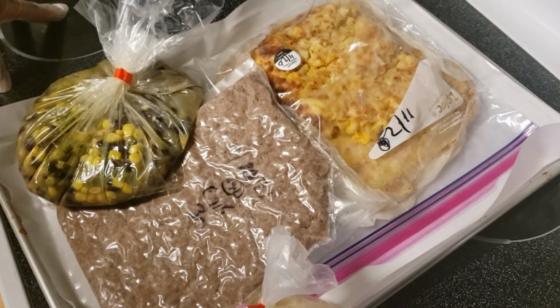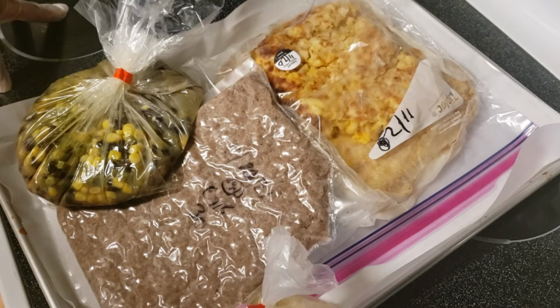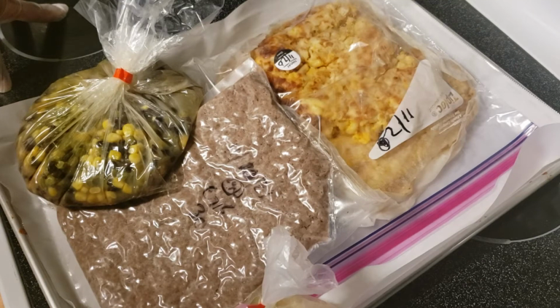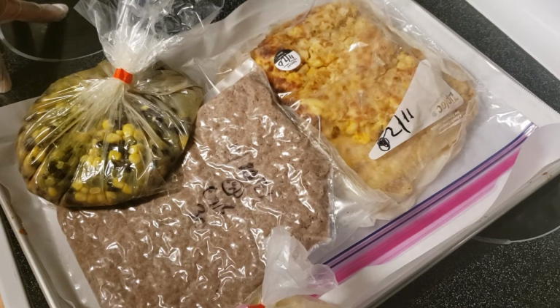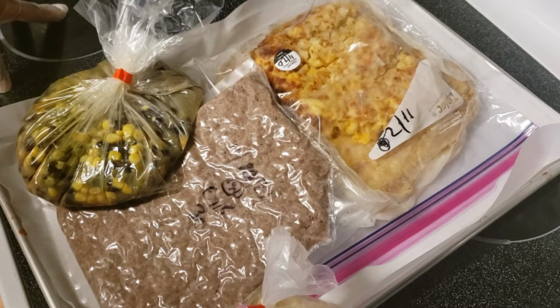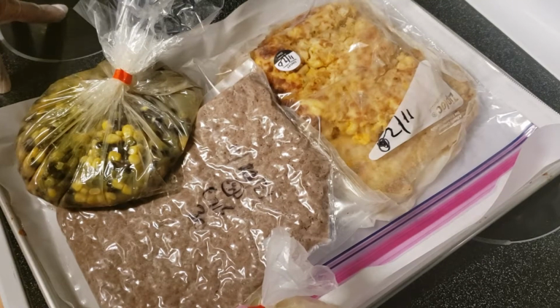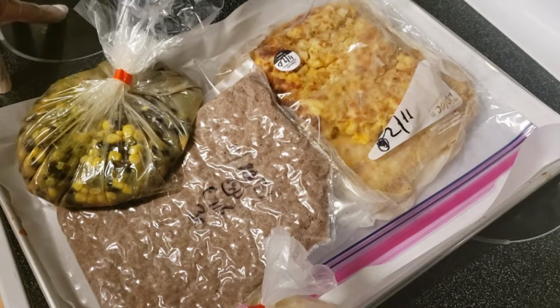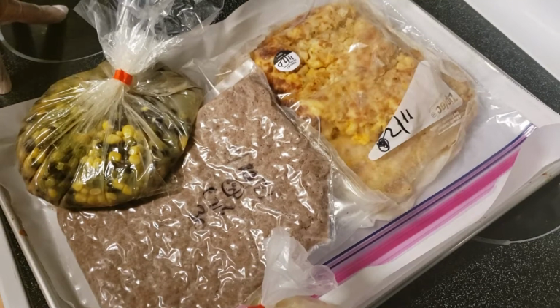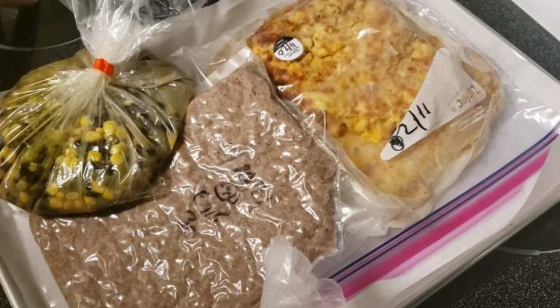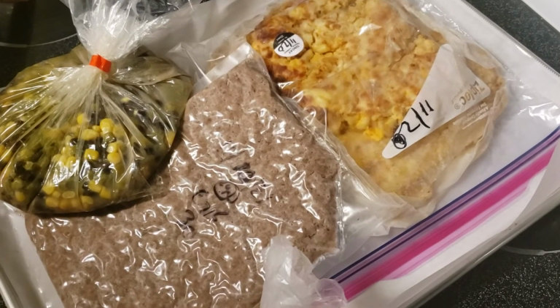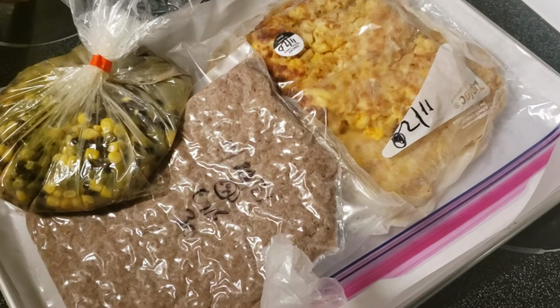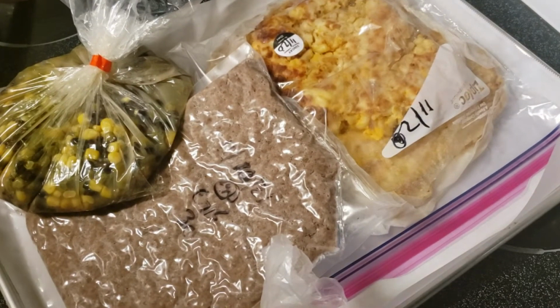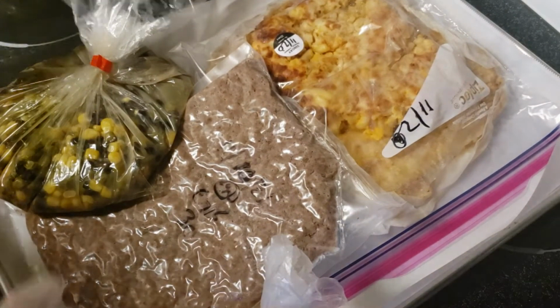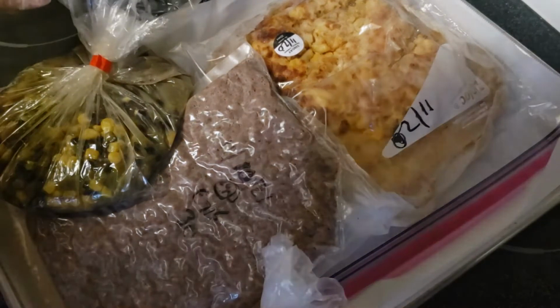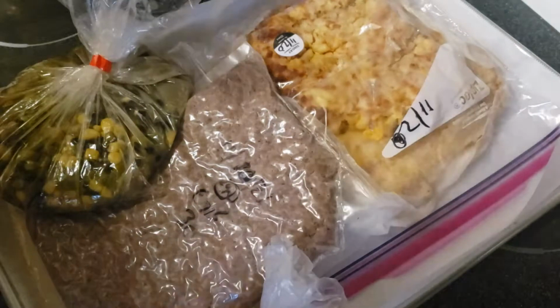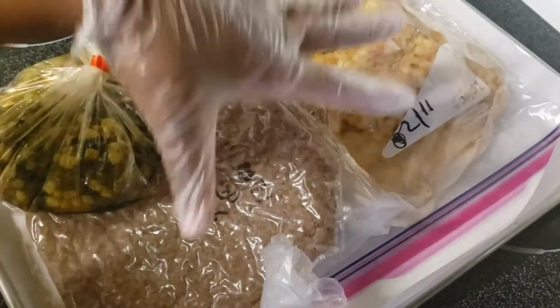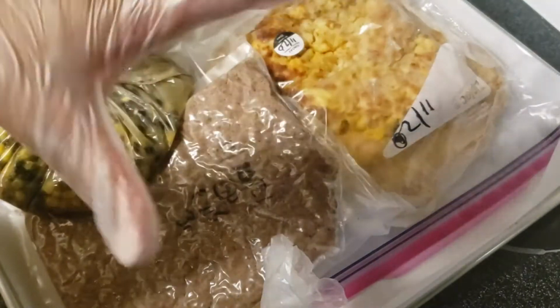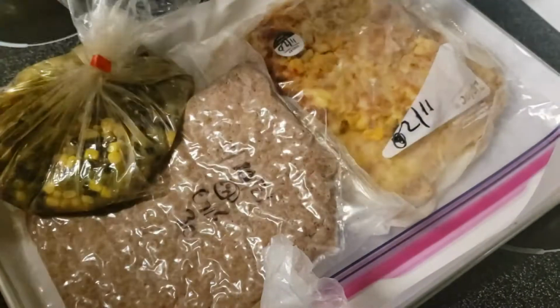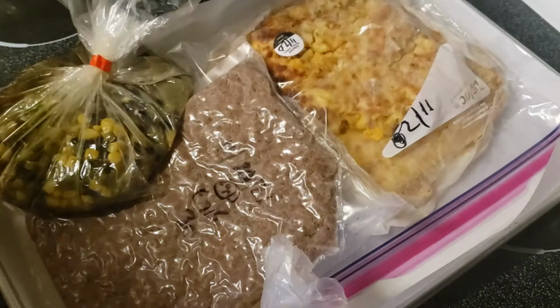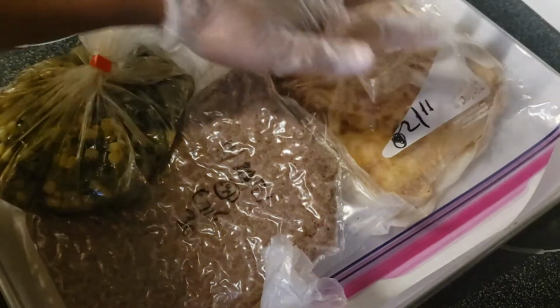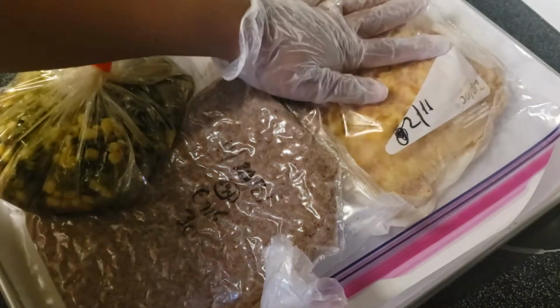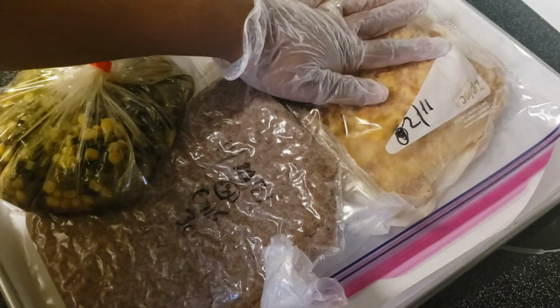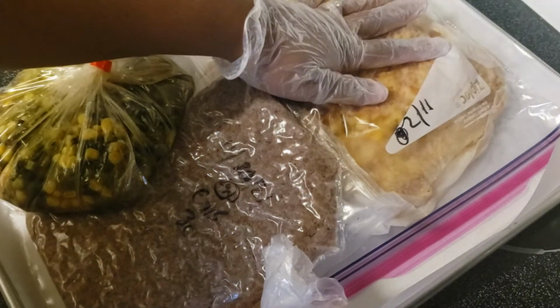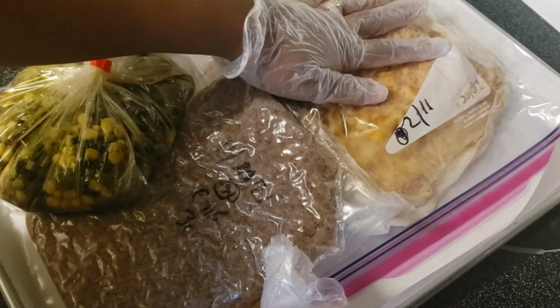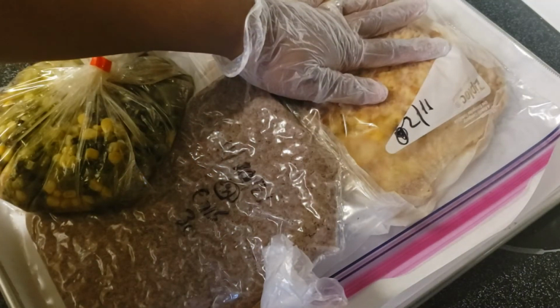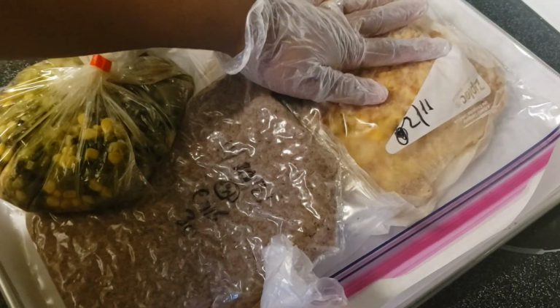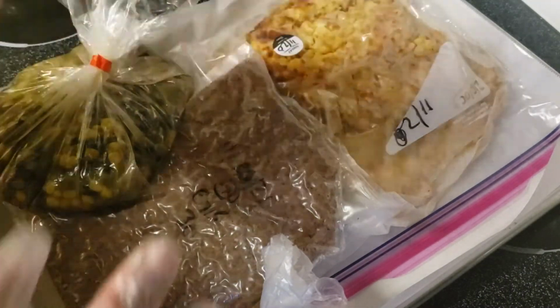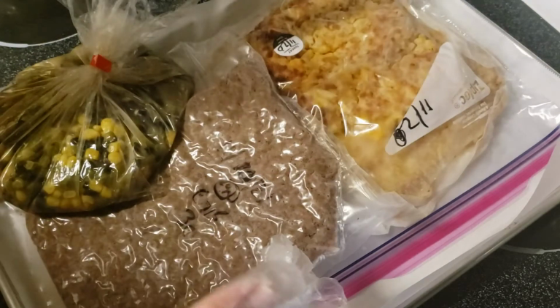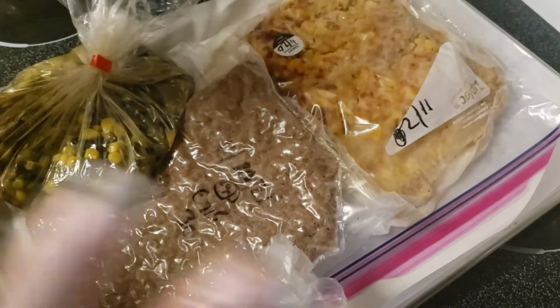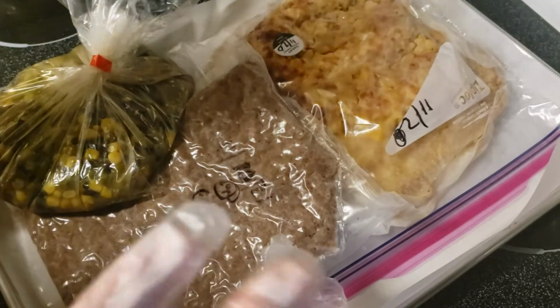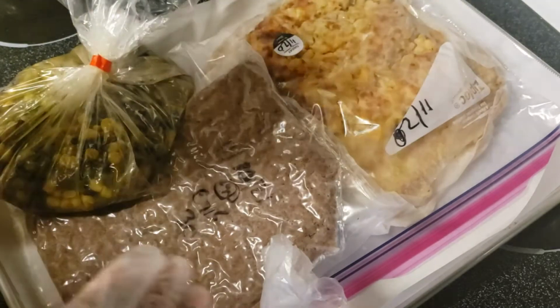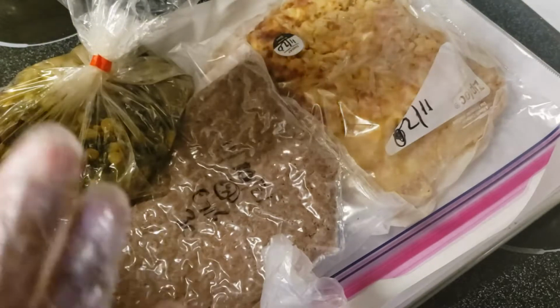Hi y'all, just doing a real quick video. What I'm going to be doing here is showing you what I'm trying to make for dinner, so you guys can see the before and kind of the after. This is a macaroni that I had made before — I'm just showing you guys because it's cool, and also to show what's for dinner.